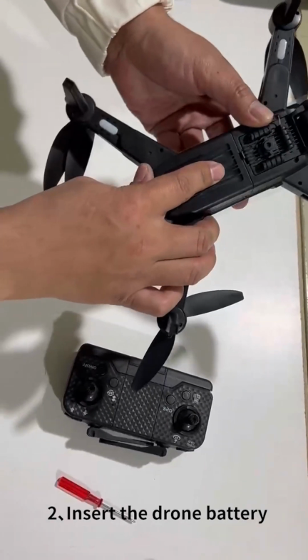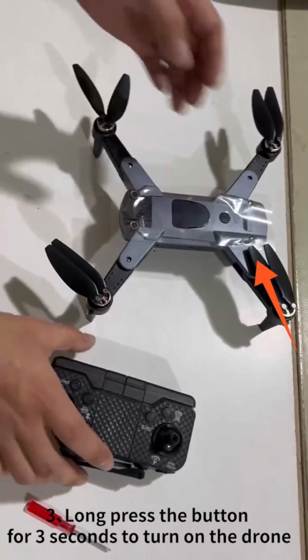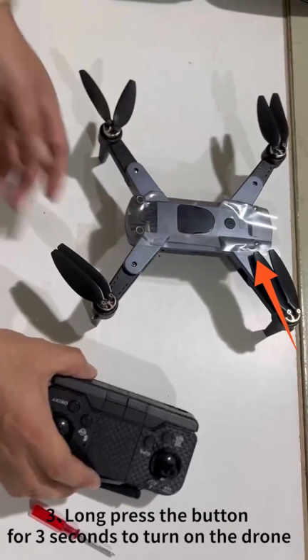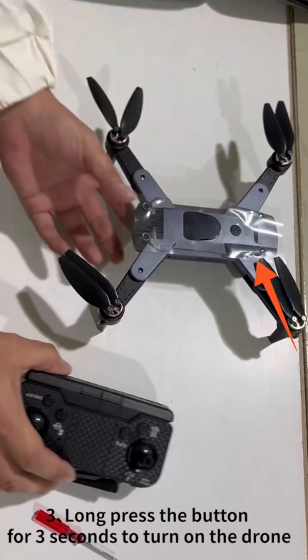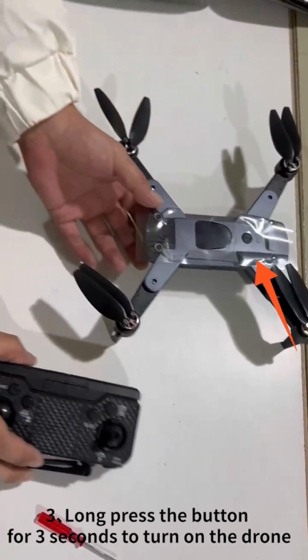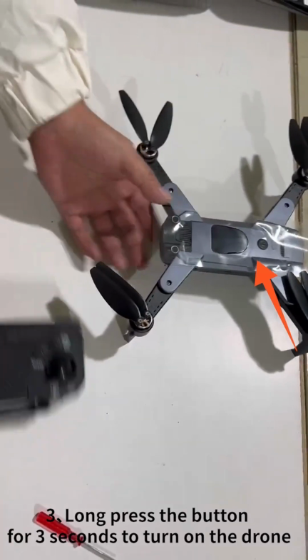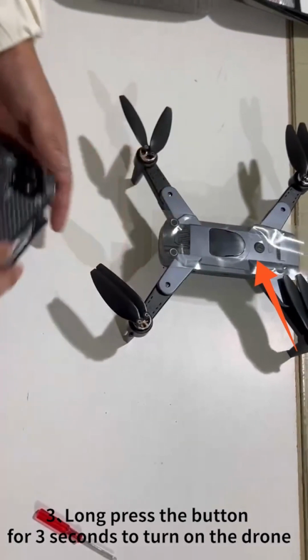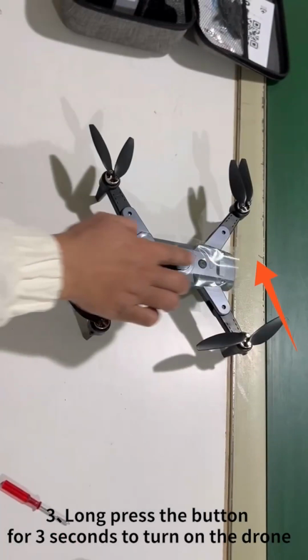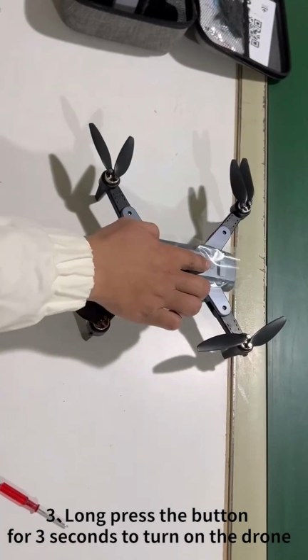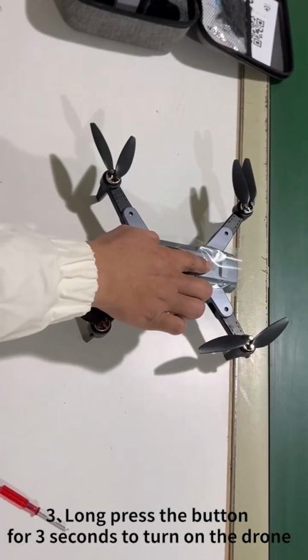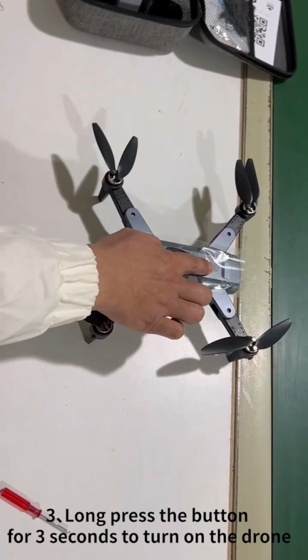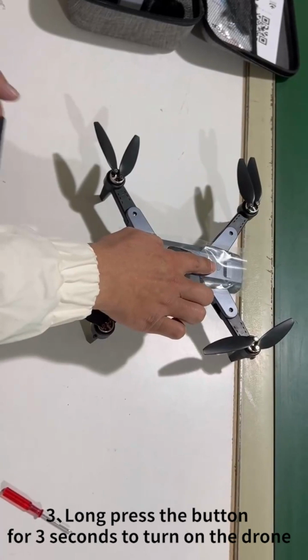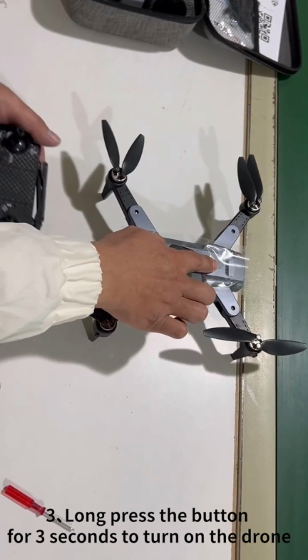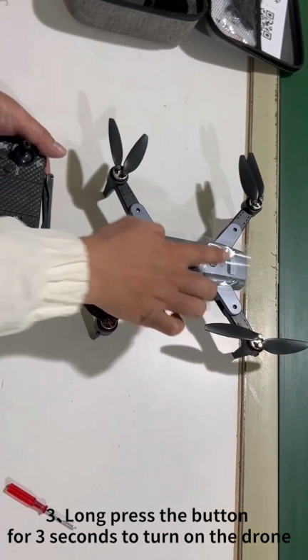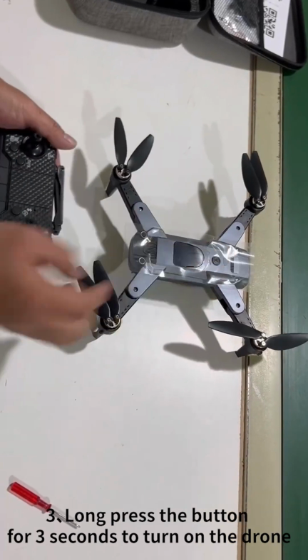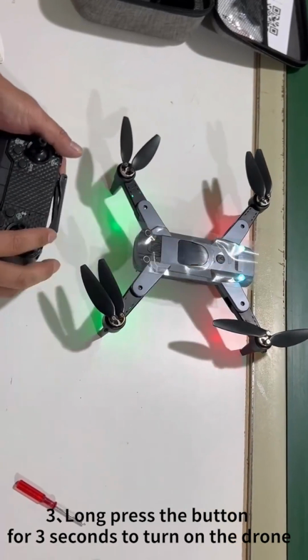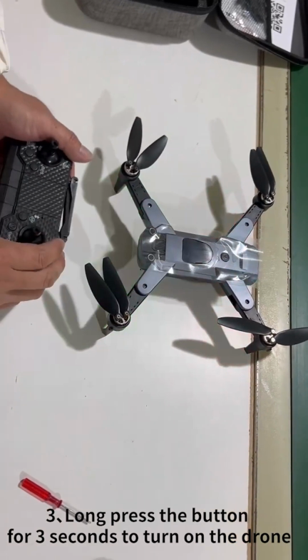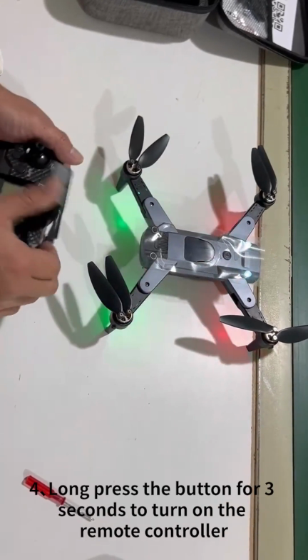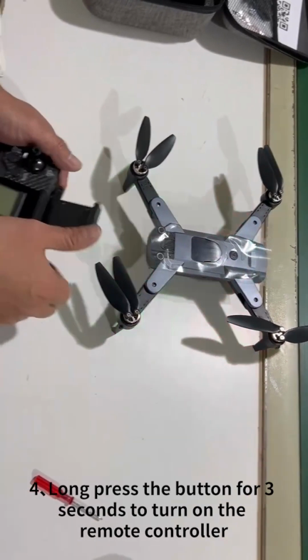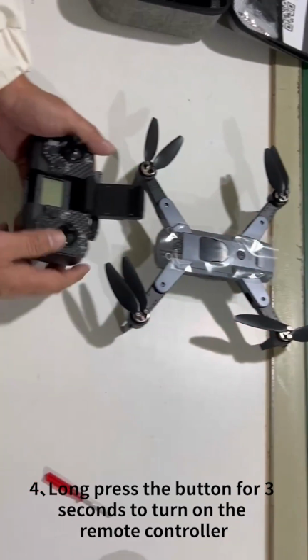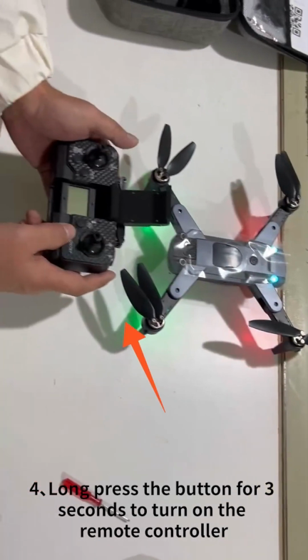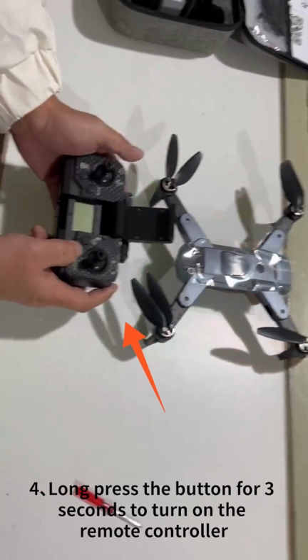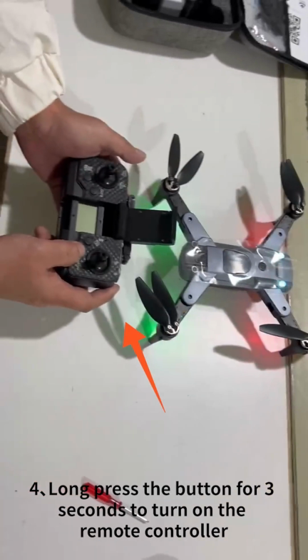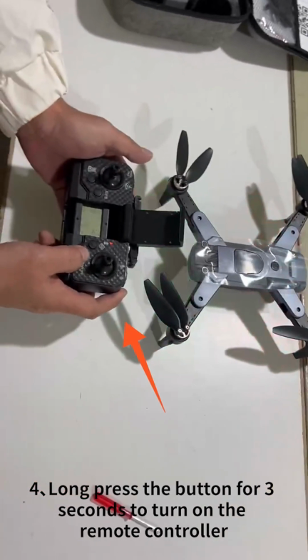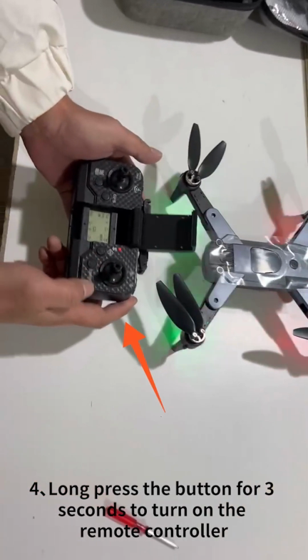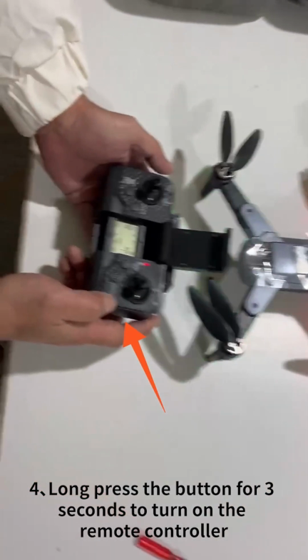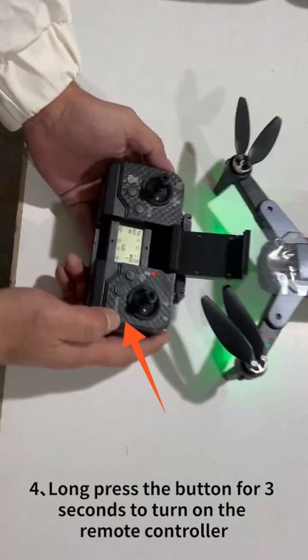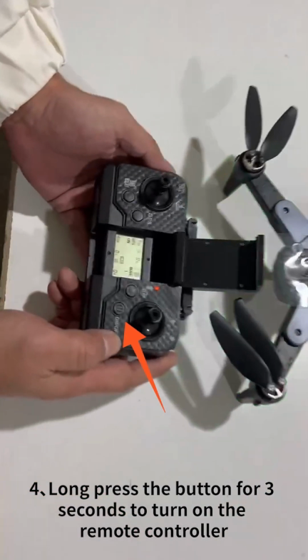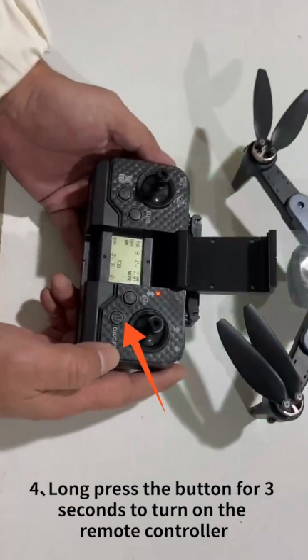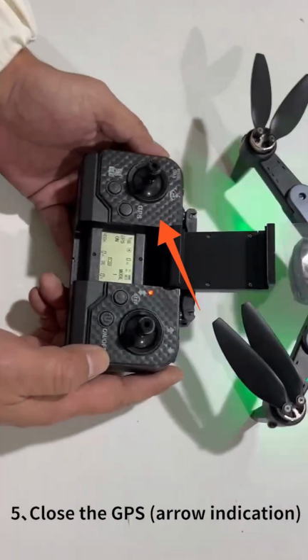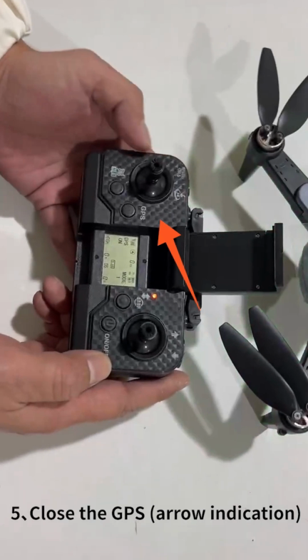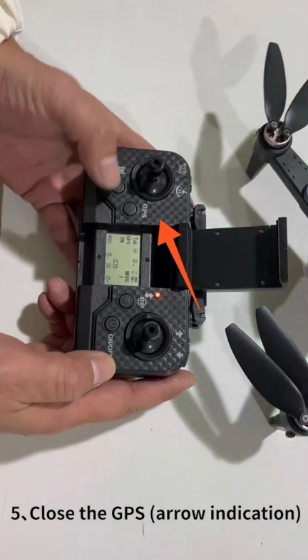Step 3: Long press the button for 3 seconds to turn on the drone. Step 4: Long press the button for 3 seconds to turn on the remote controller.